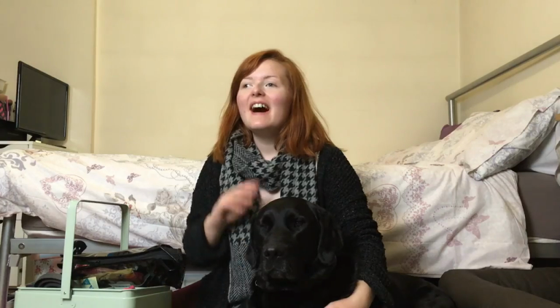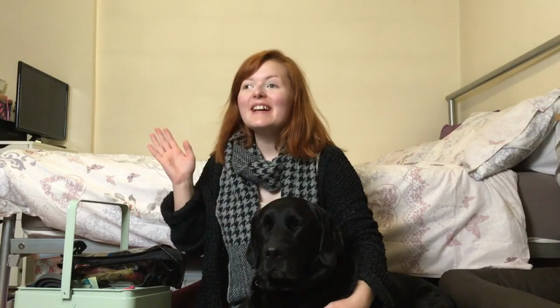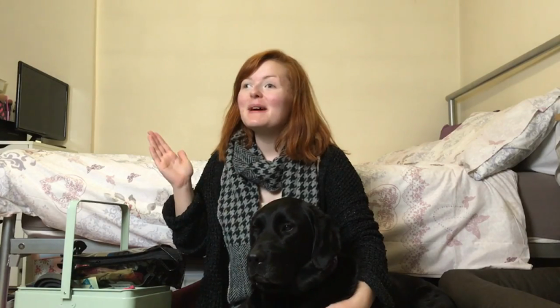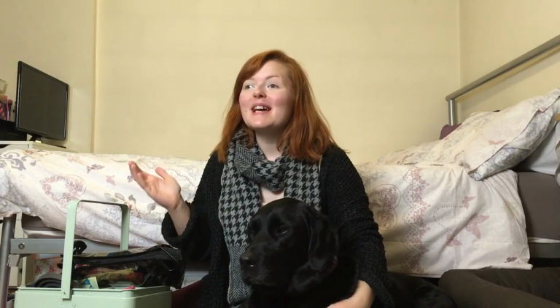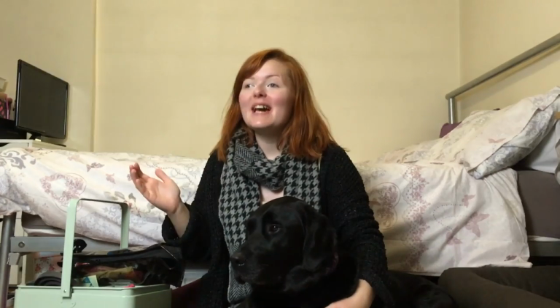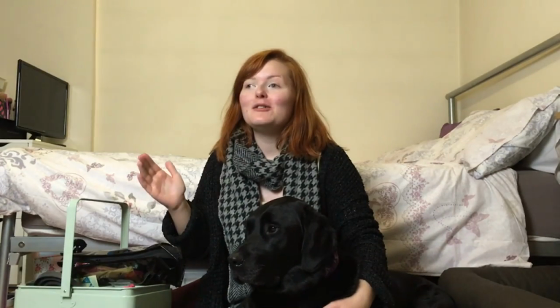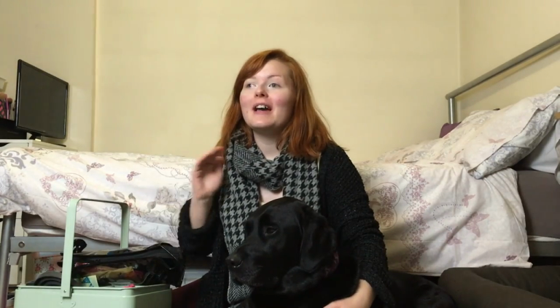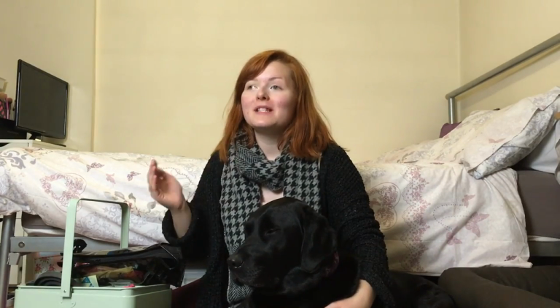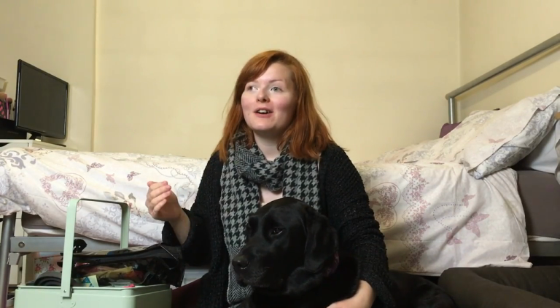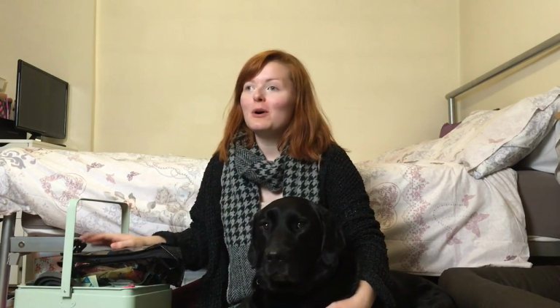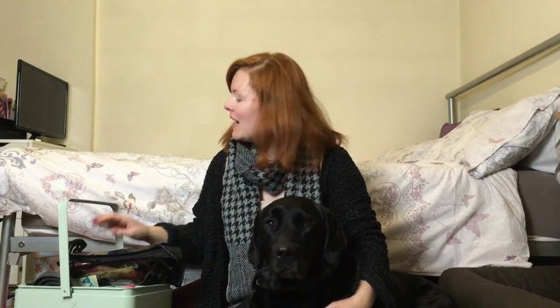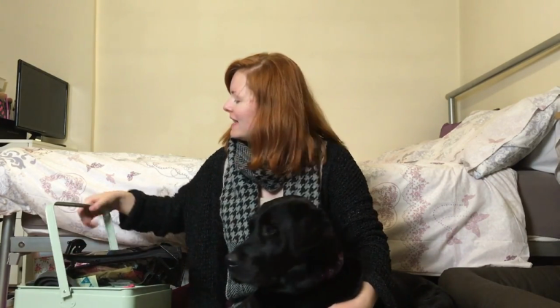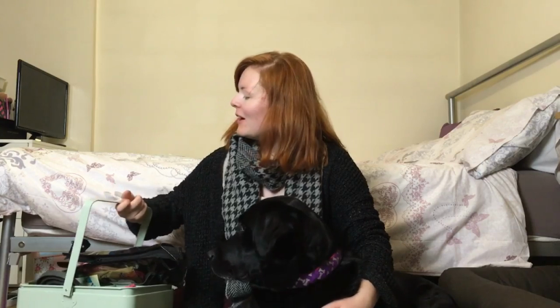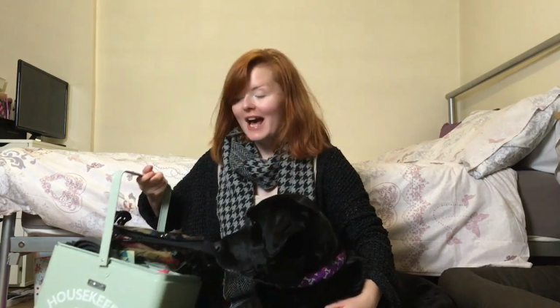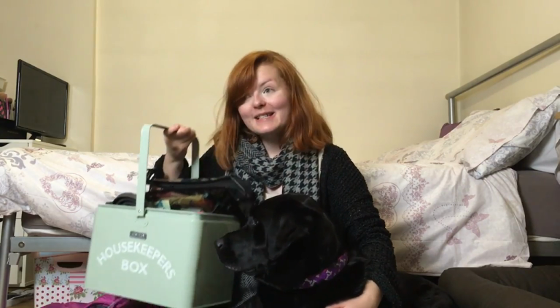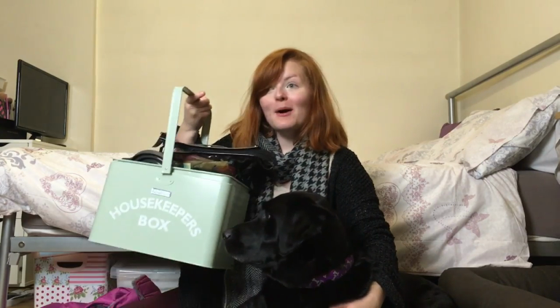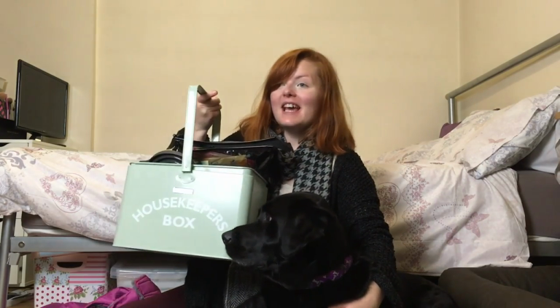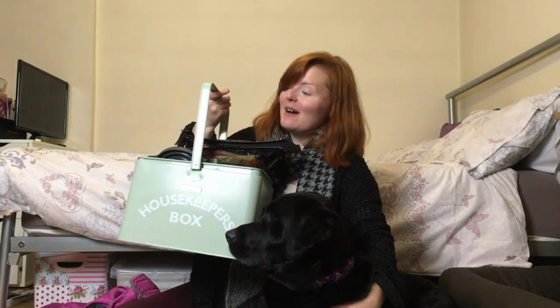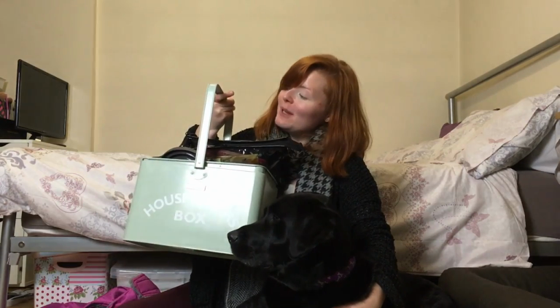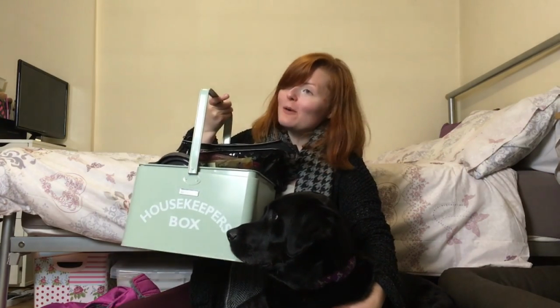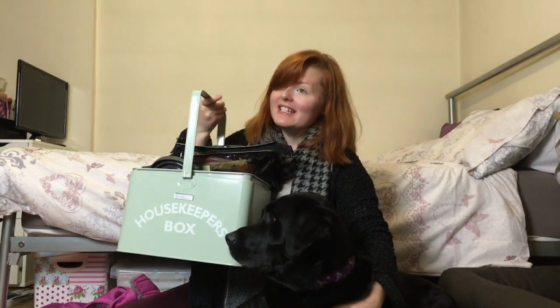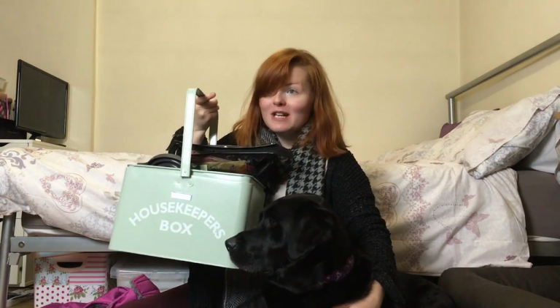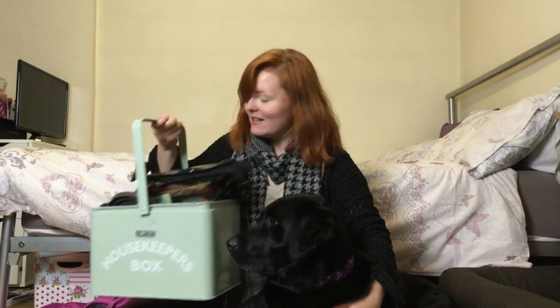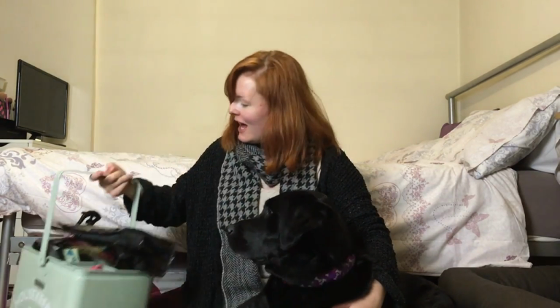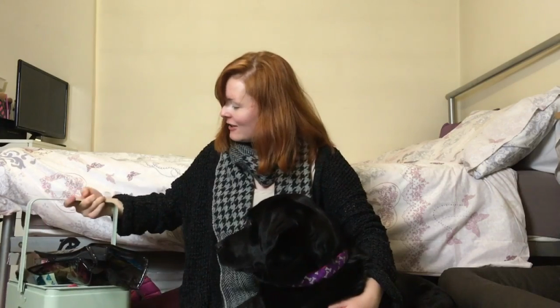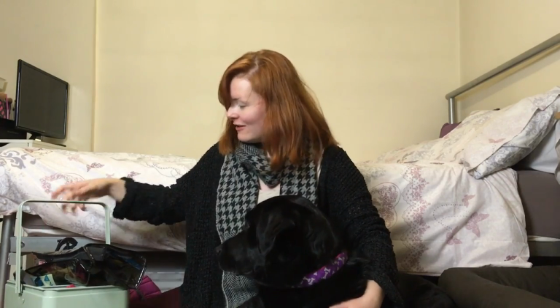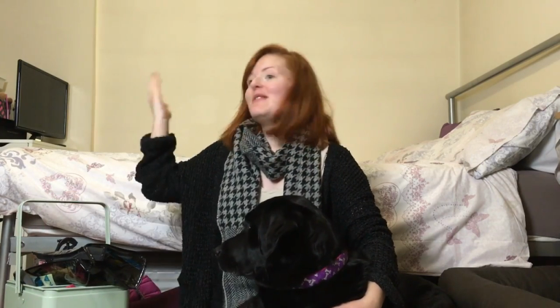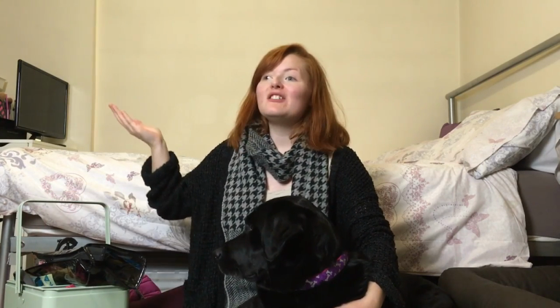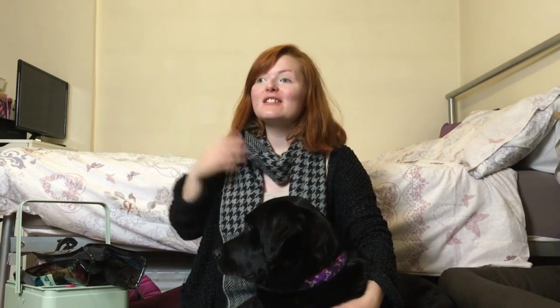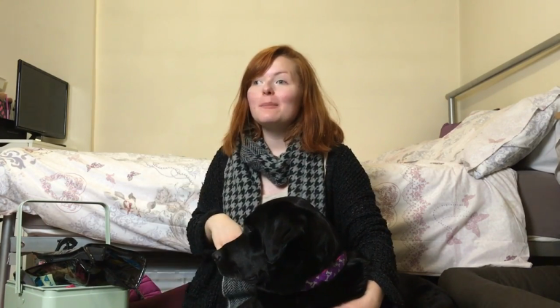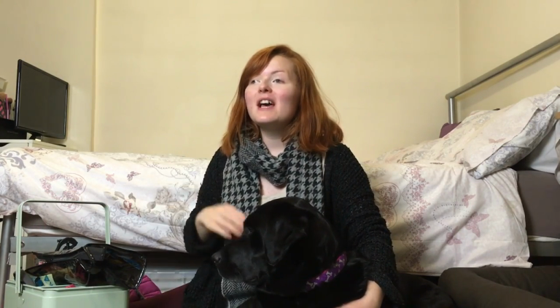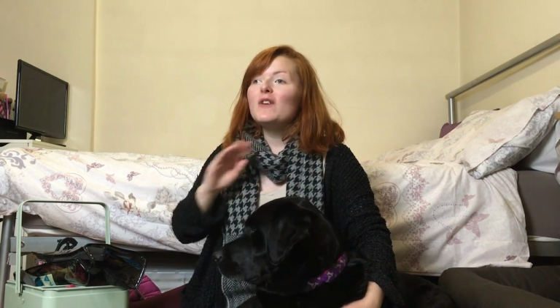Hi guys and welcome back to my channel. Today I'm going to do a 'what's in my guide dog box' video. This is my guide dog and this is her box — it says 'housekeeping' on it, it's quite kitsch, it's got a really big handle, and I just thought you might be quite interested to know what's in her box.